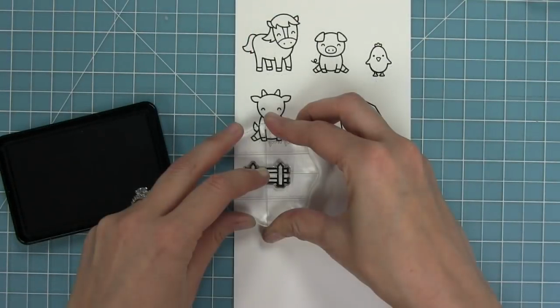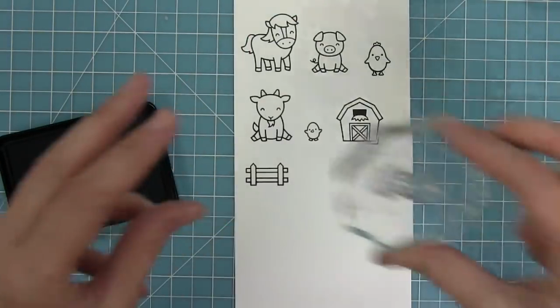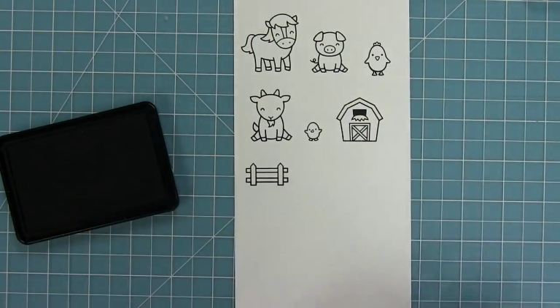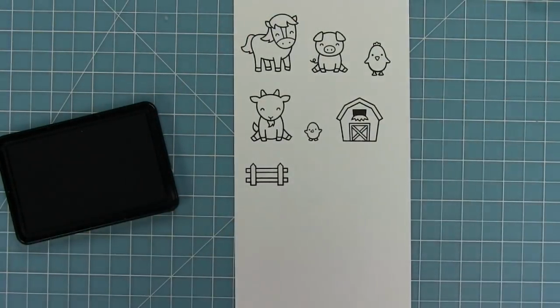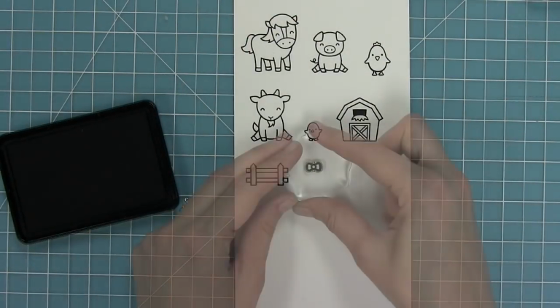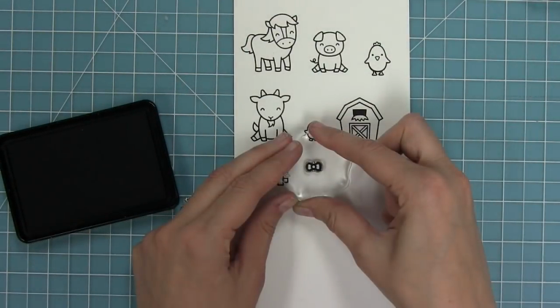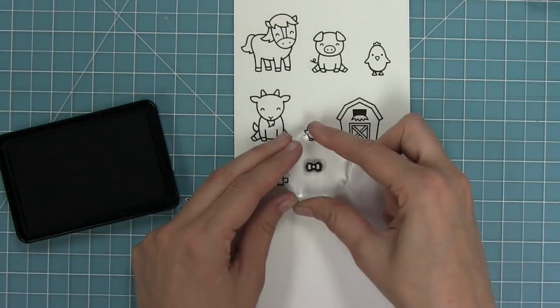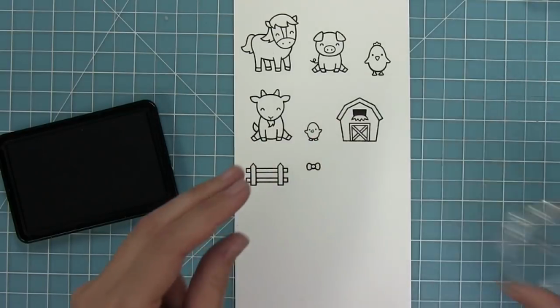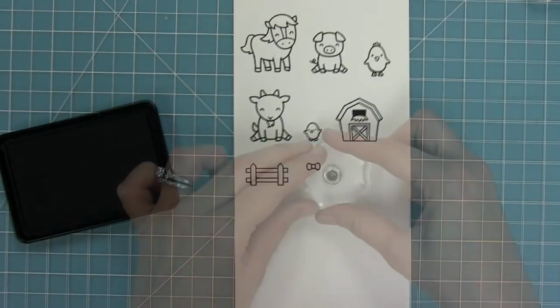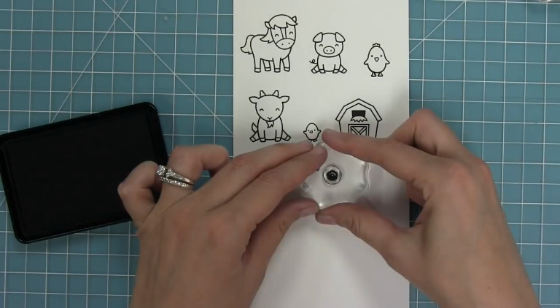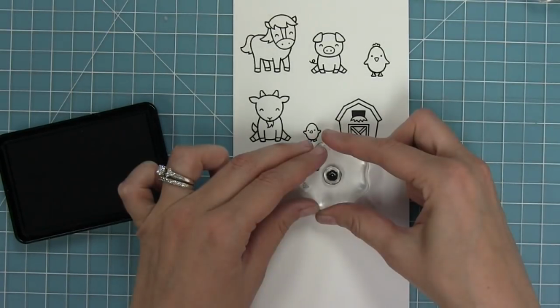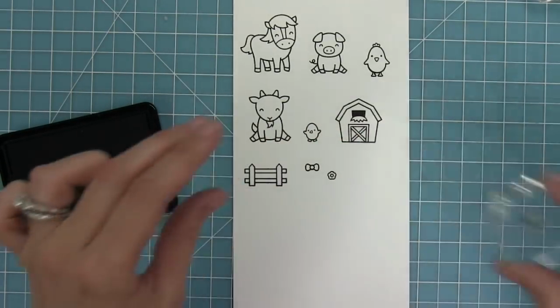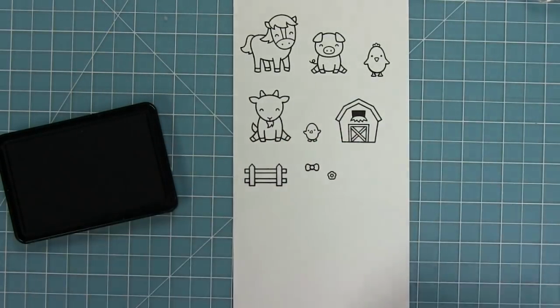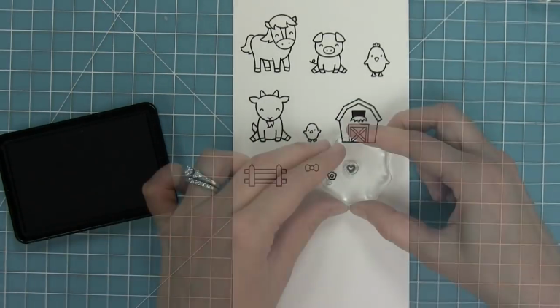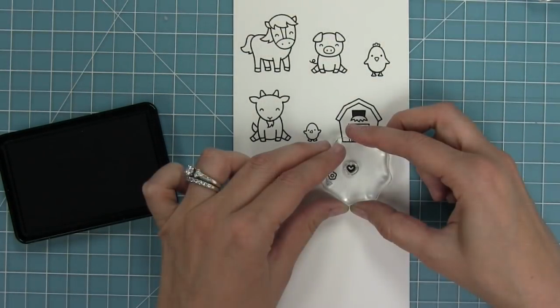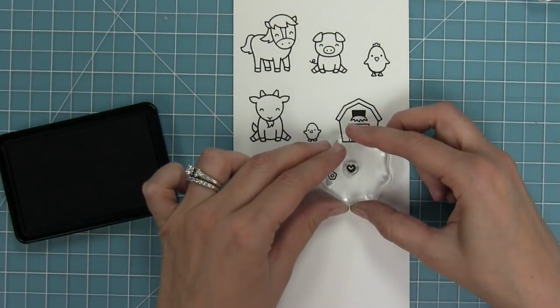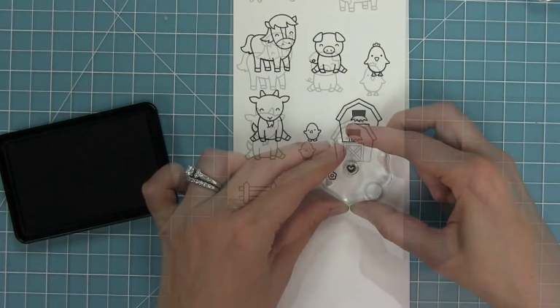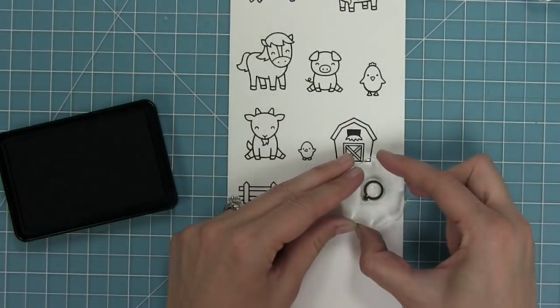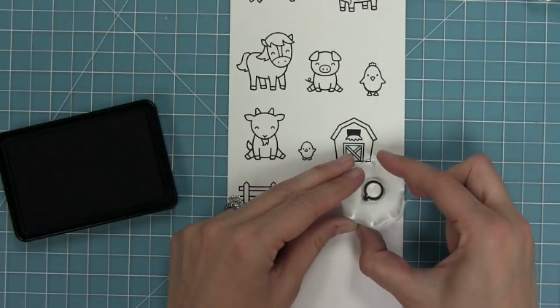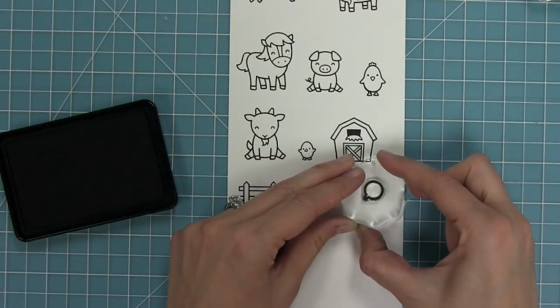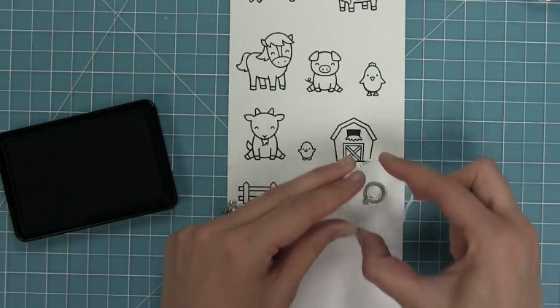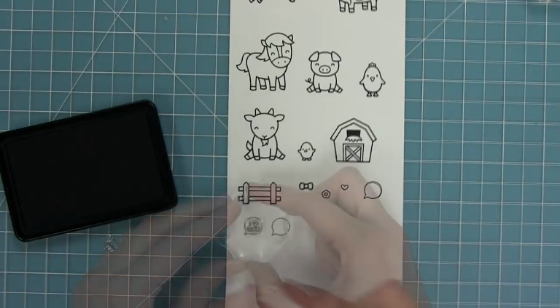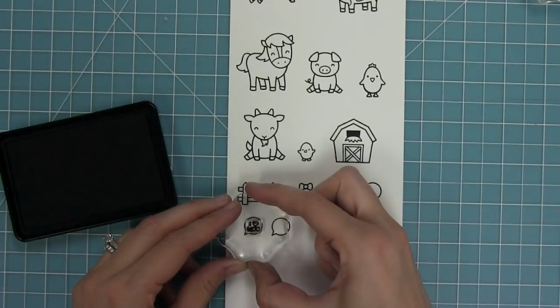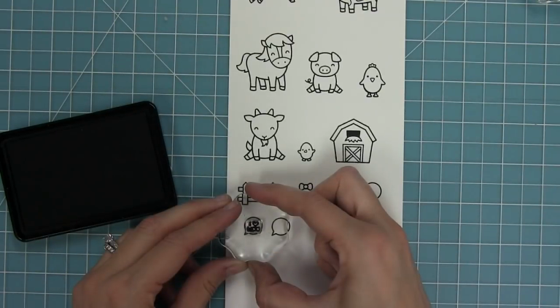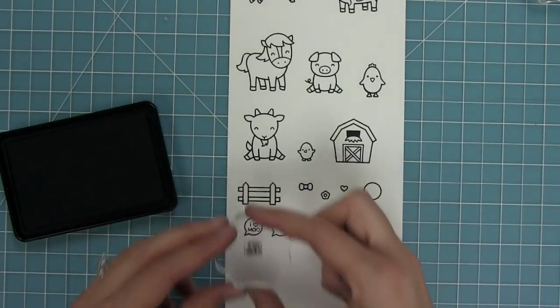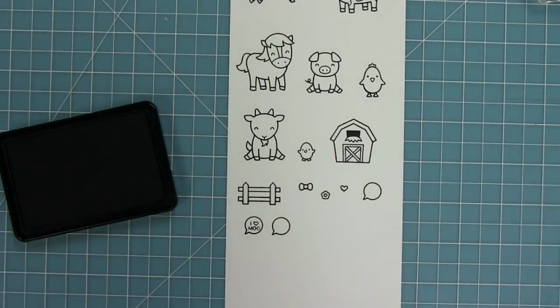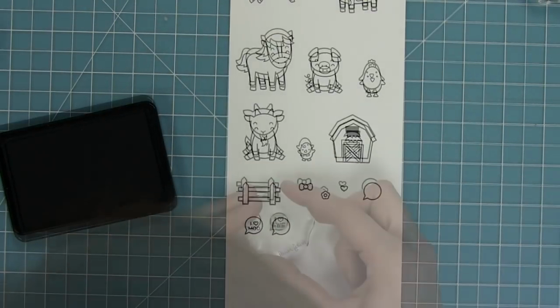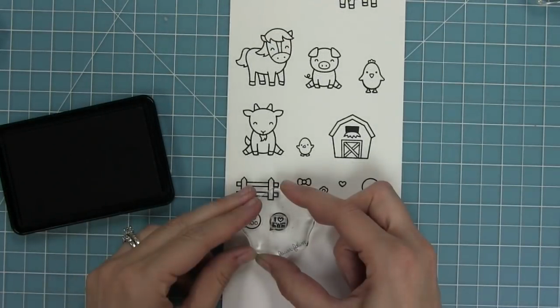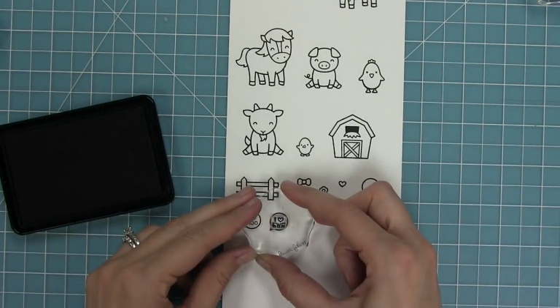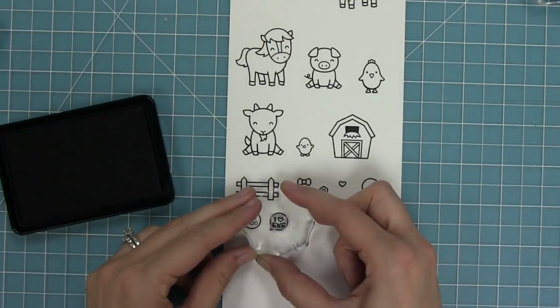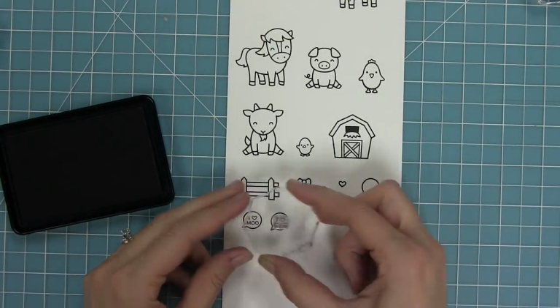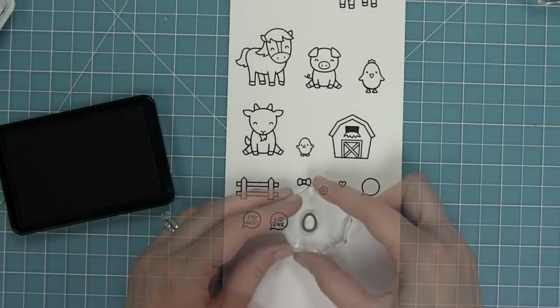We also have a fence for helping to set the scene, a little bow or bow tie, a little flower and a small heart.